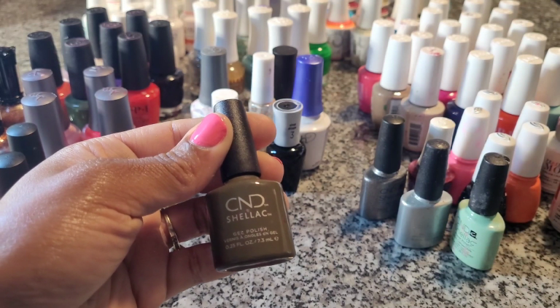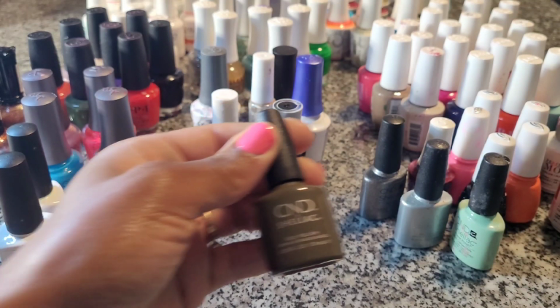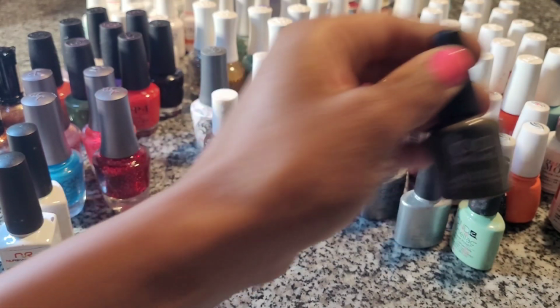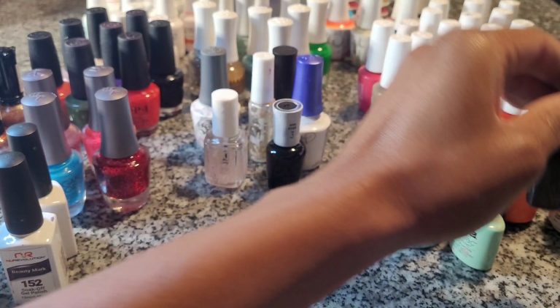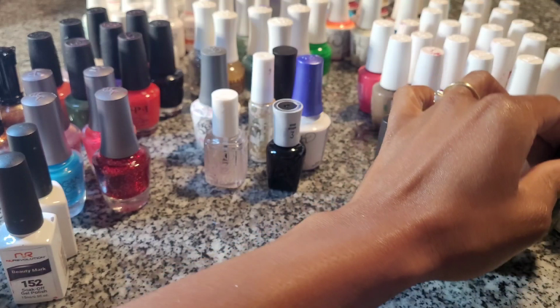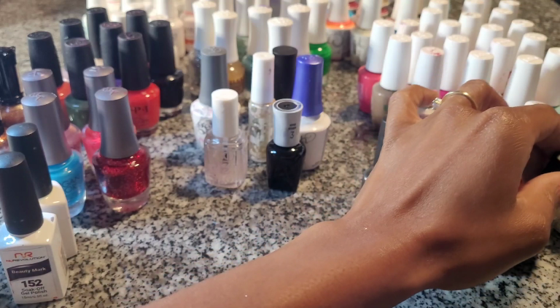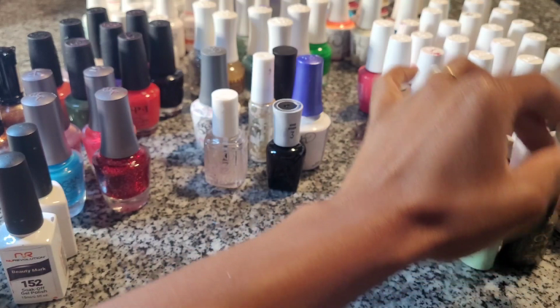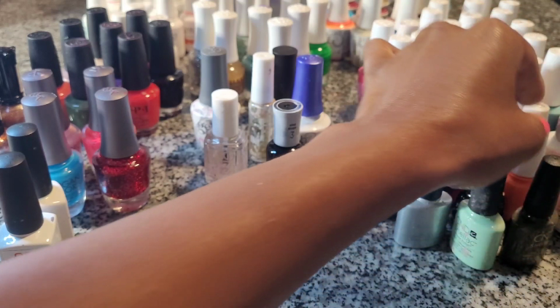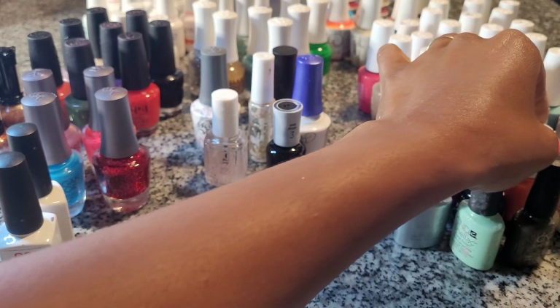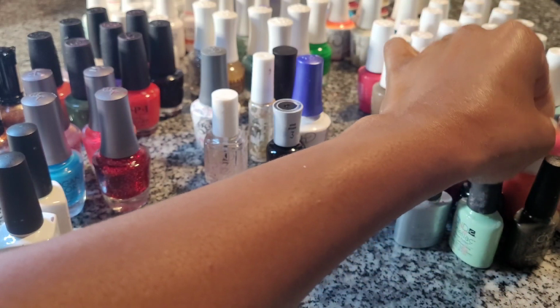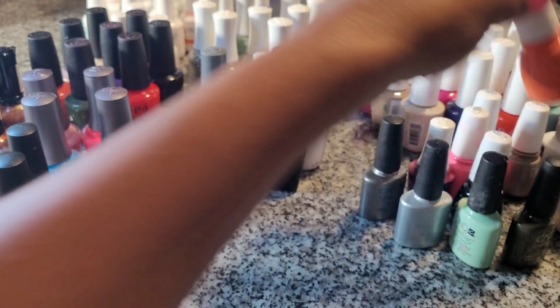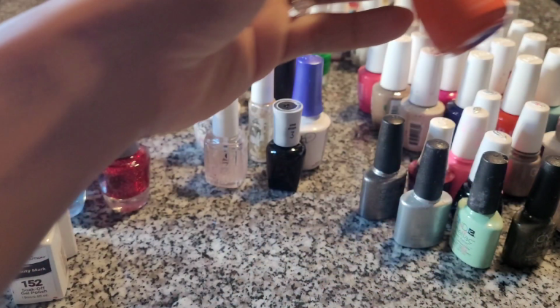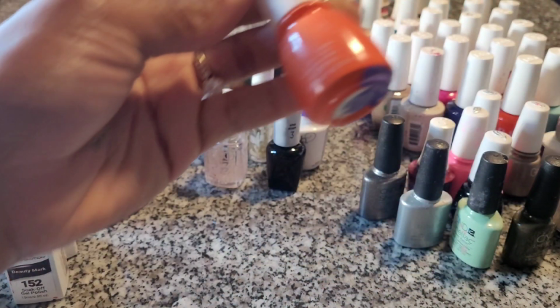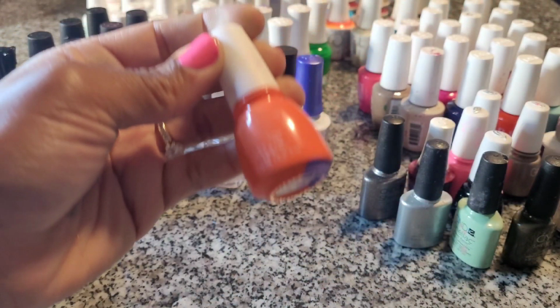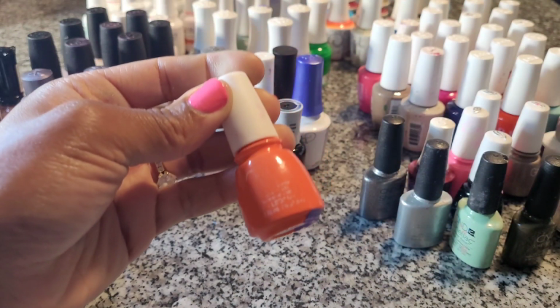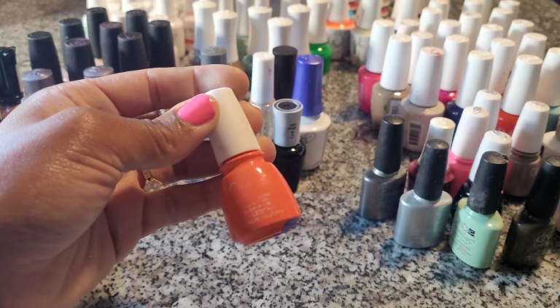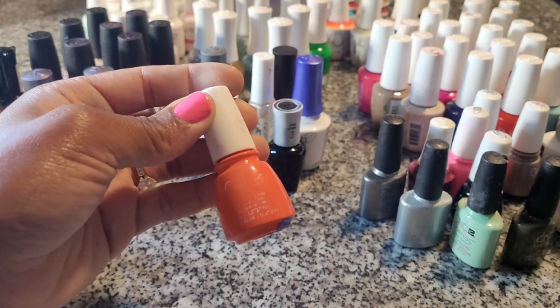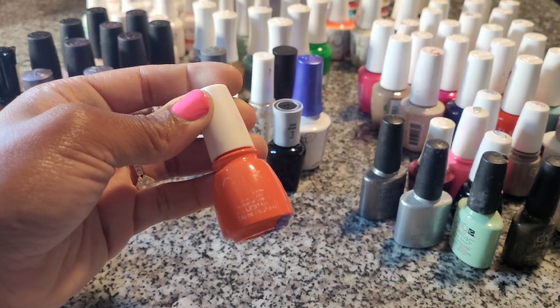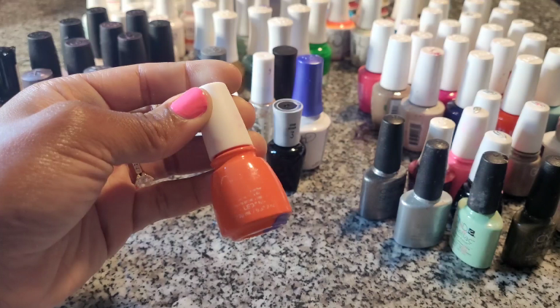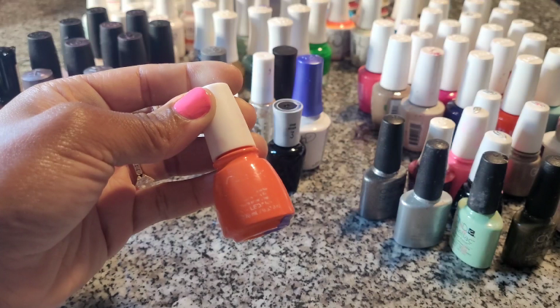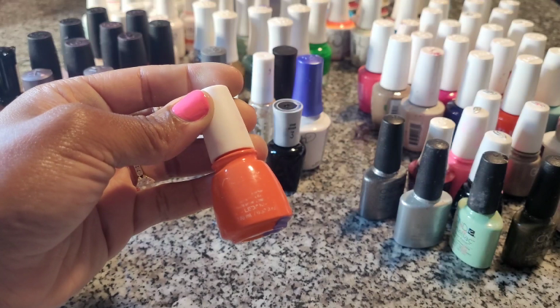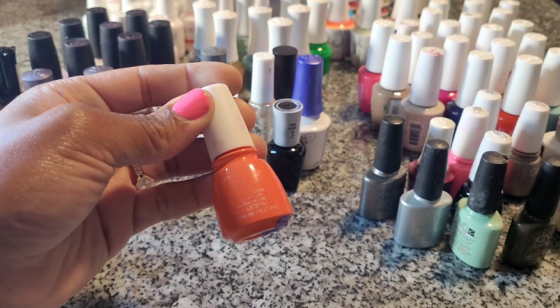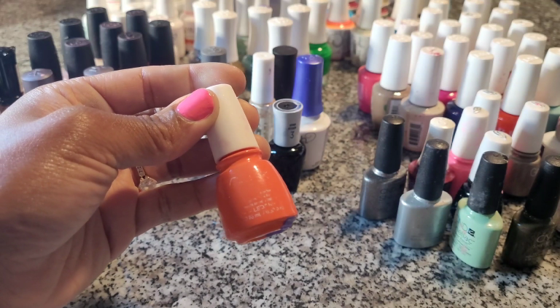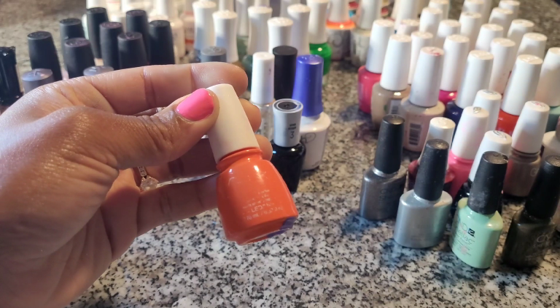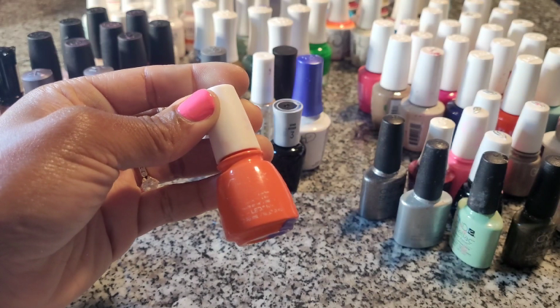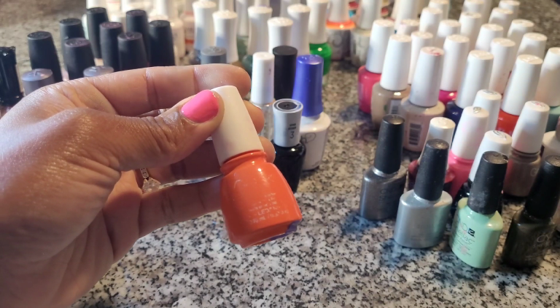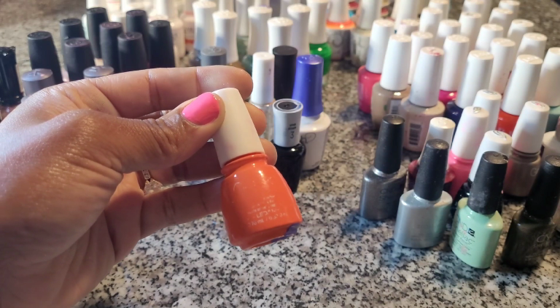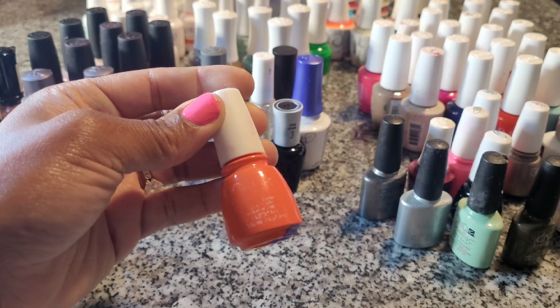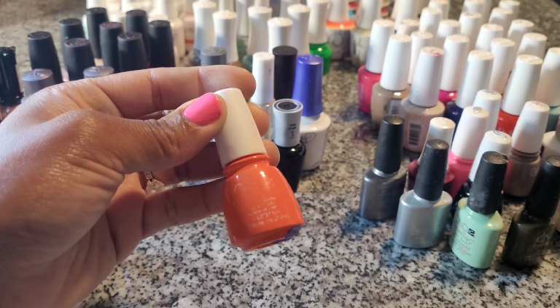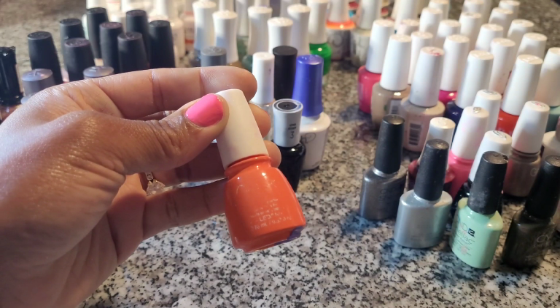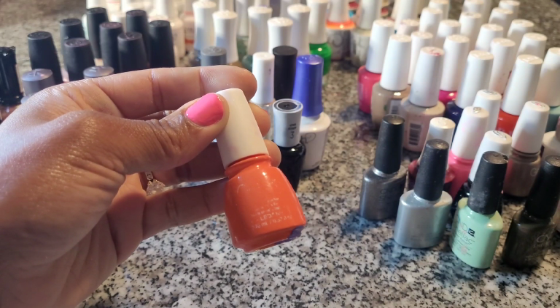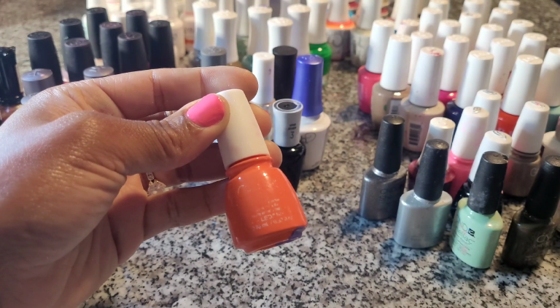This next one is Gel Glaze by China Glaze — their gel polish version, if you're familiar with China Glaze regular polish at all. It's great, I like it, I just don't like how small the bottle is, so you might have to buy two.